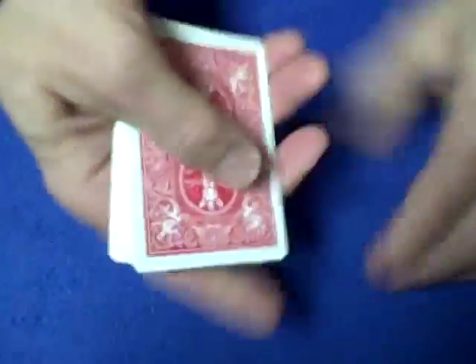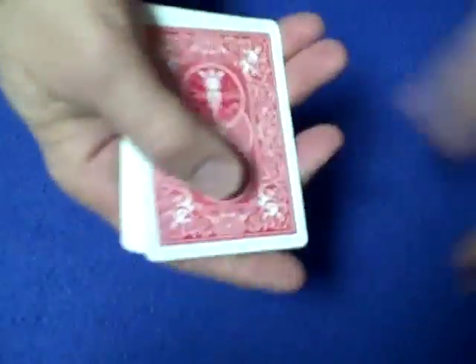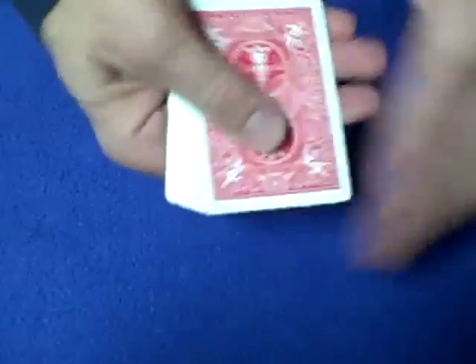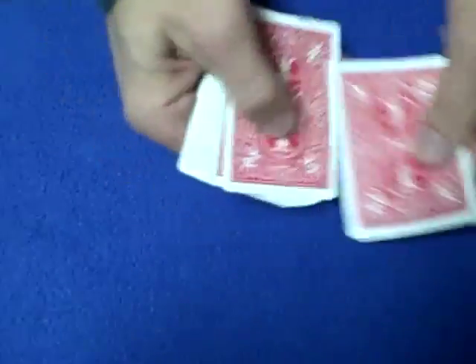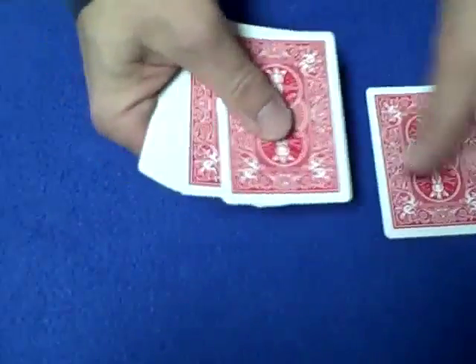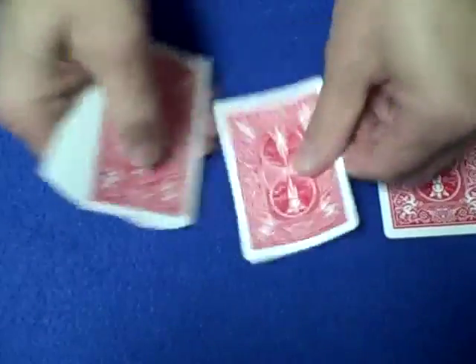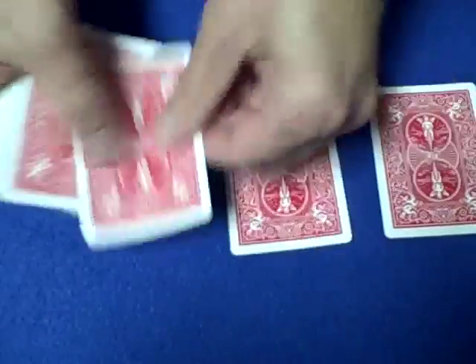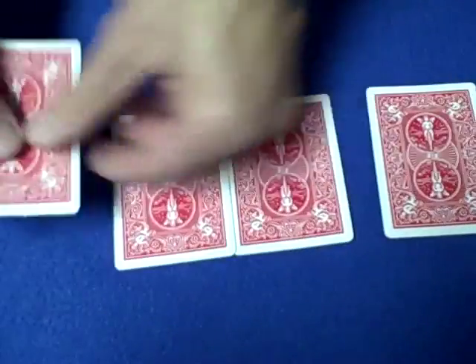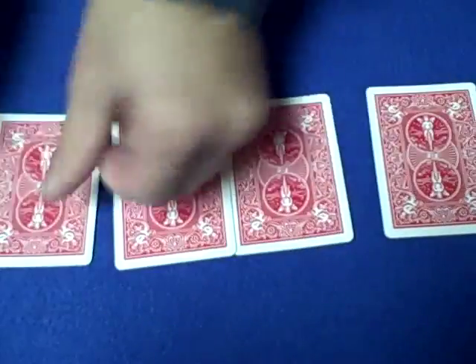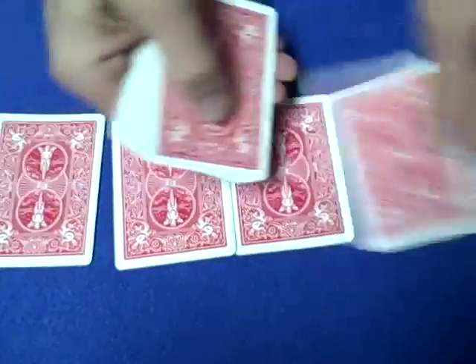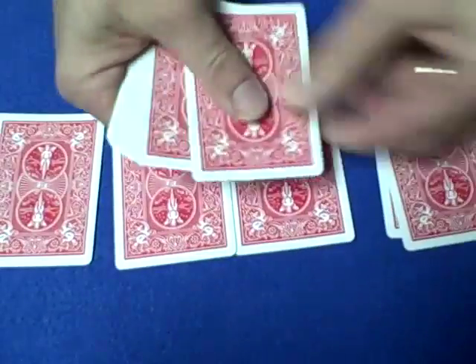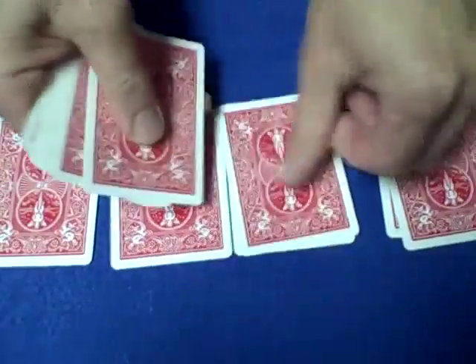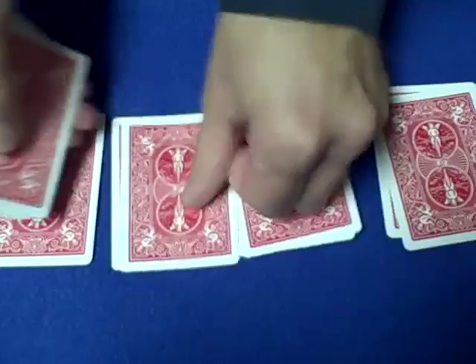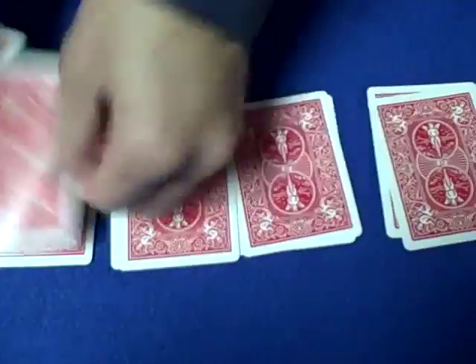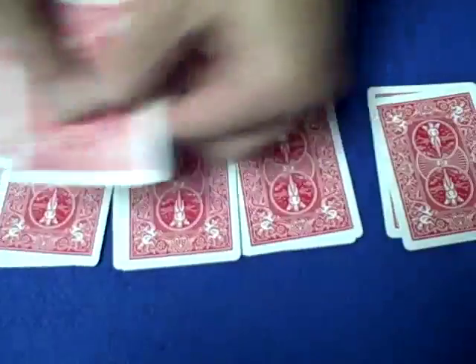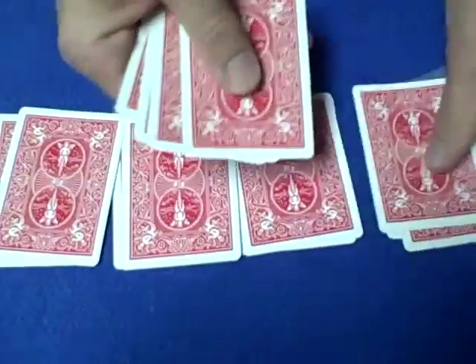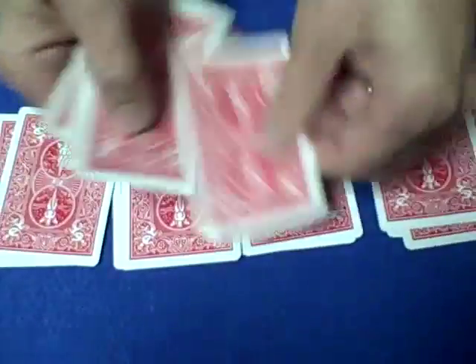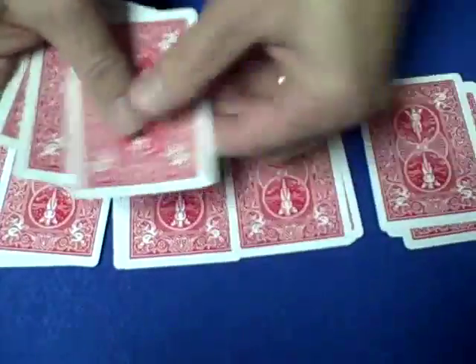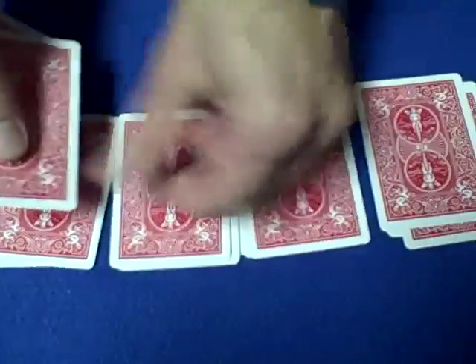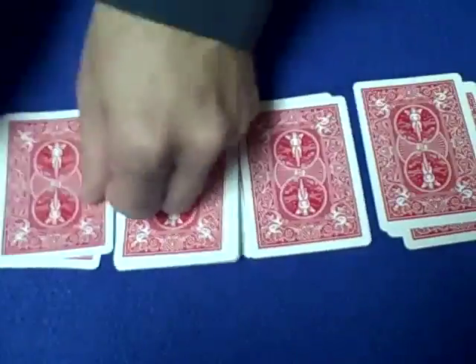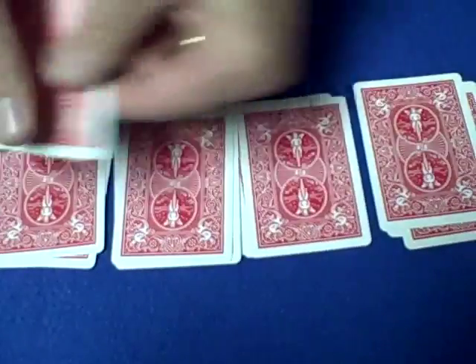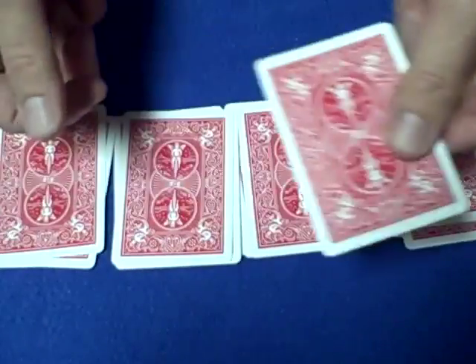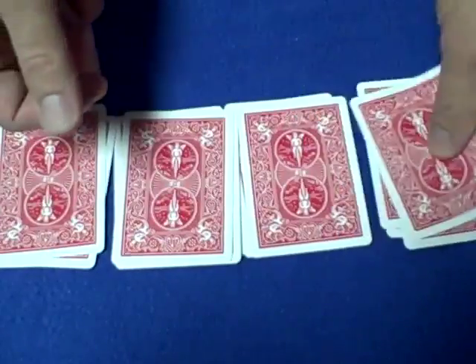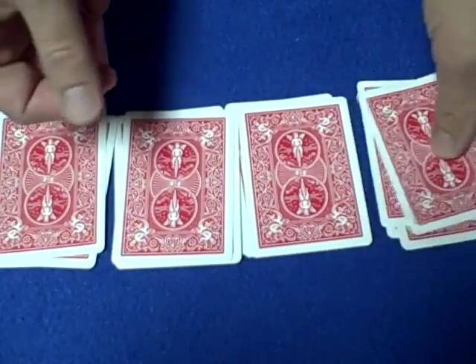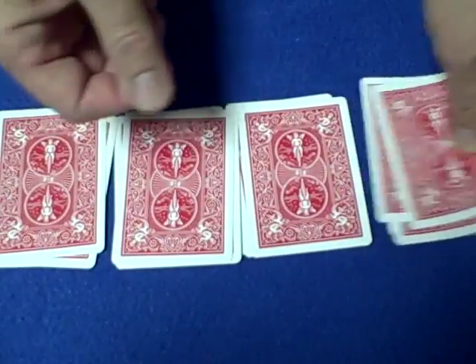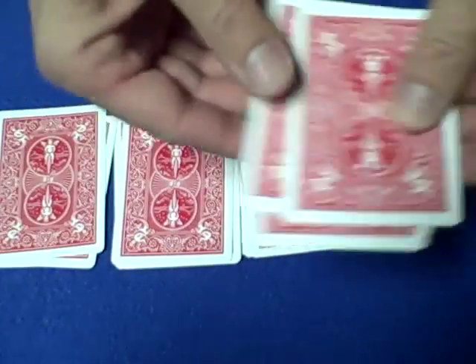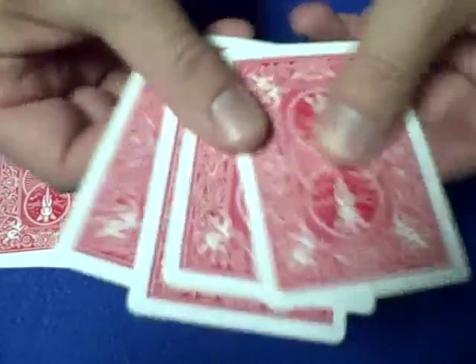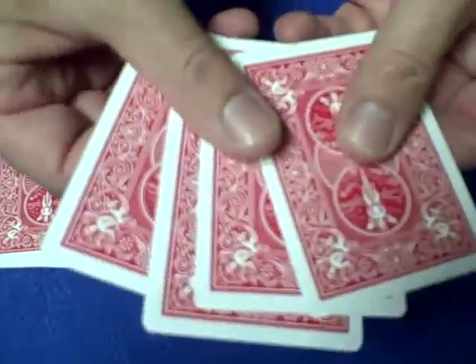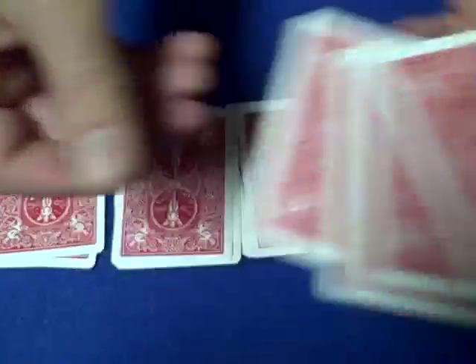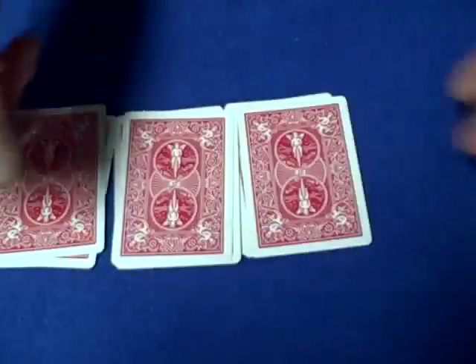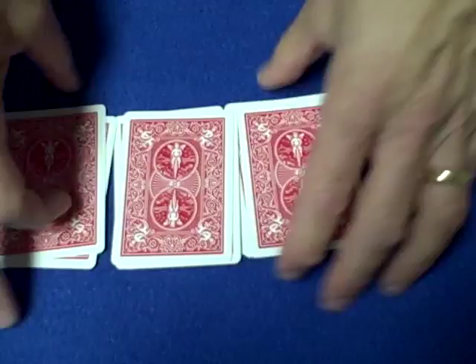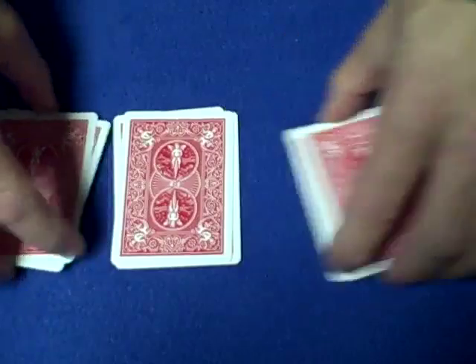Now we do it again — deal into four piles repeatedly: one, two, three, four... and we end up with an extra card in one pile, so we get rid of that extra card.